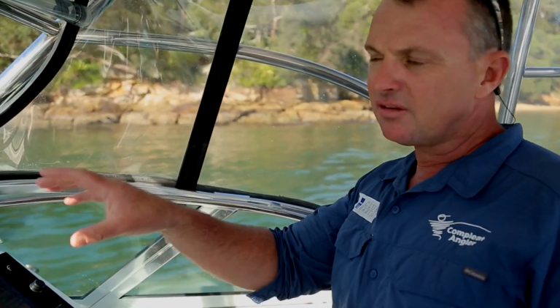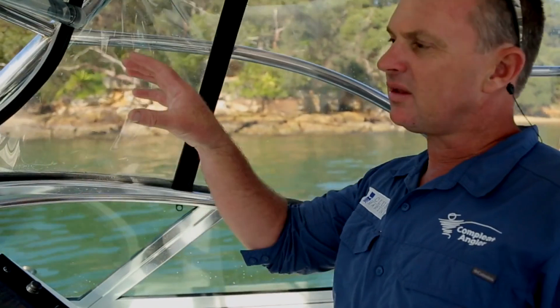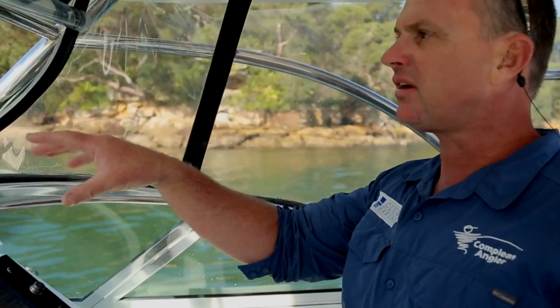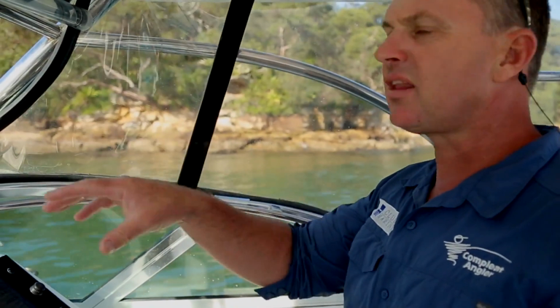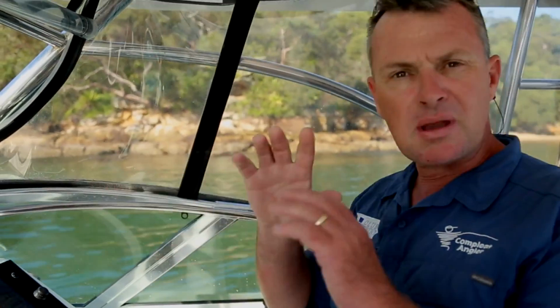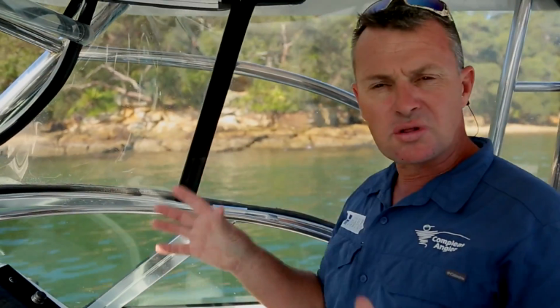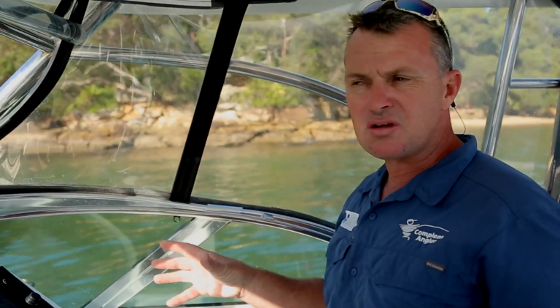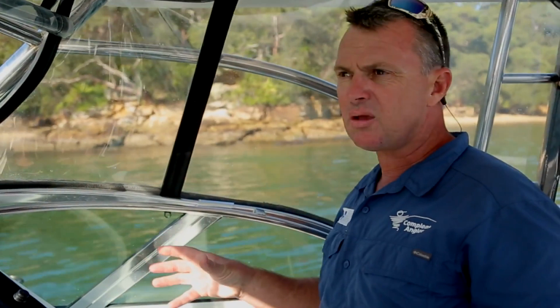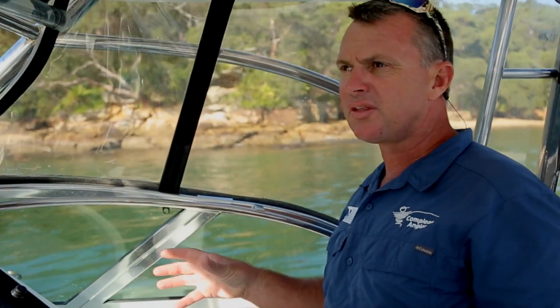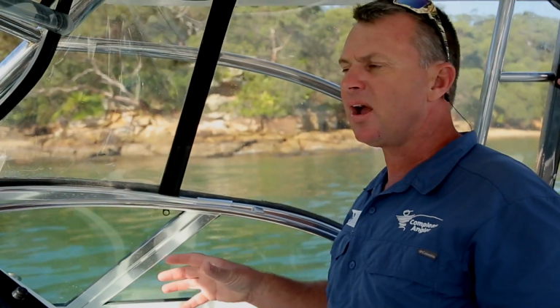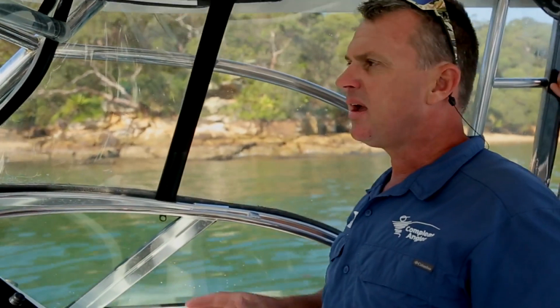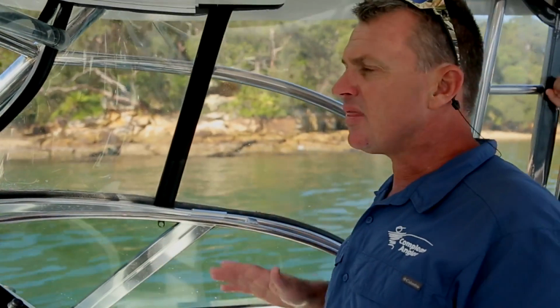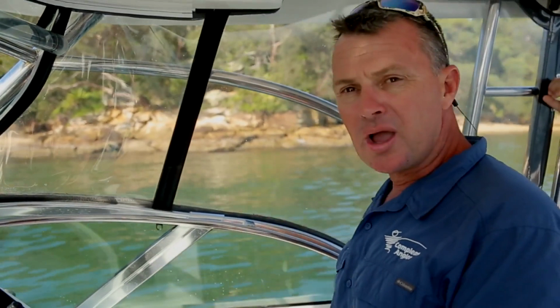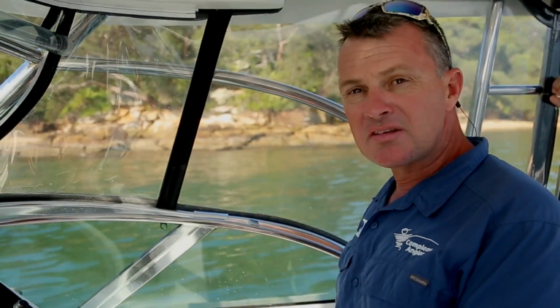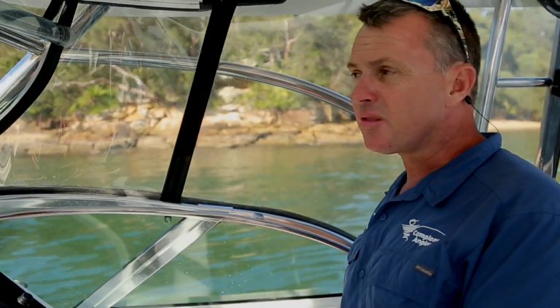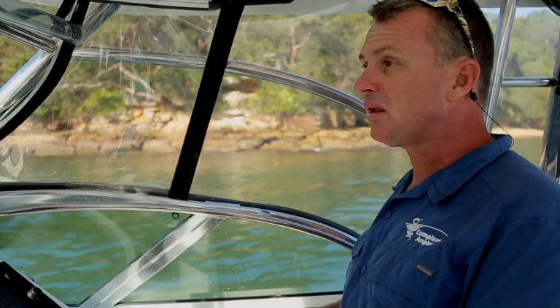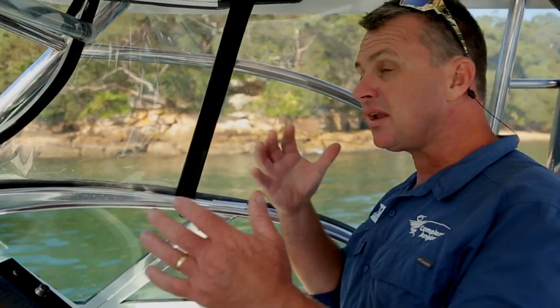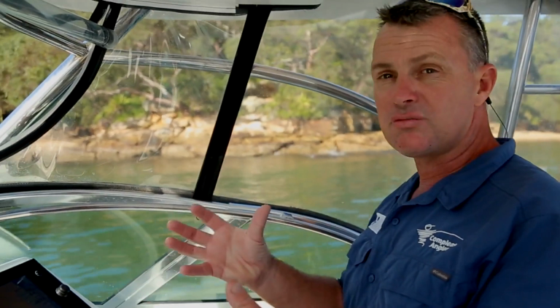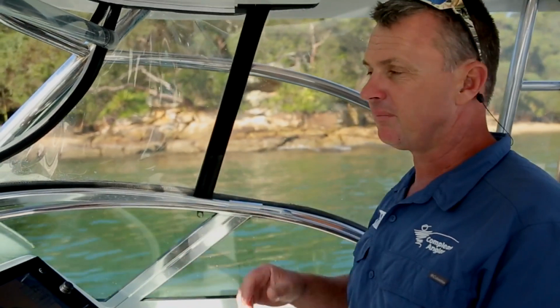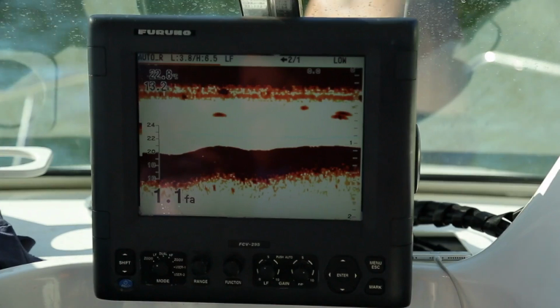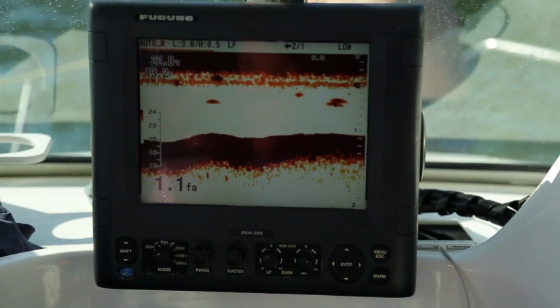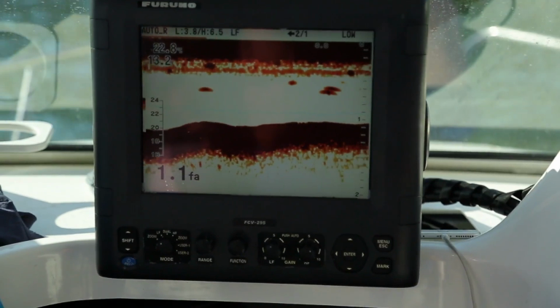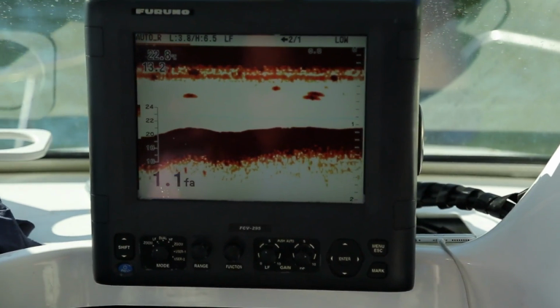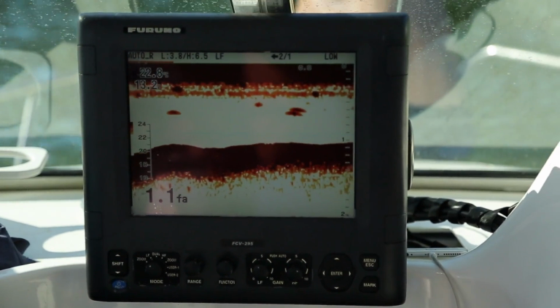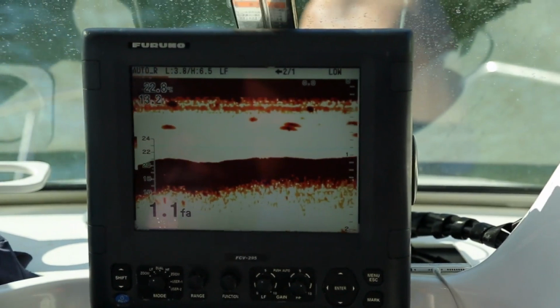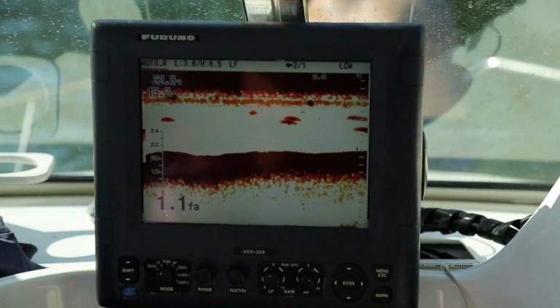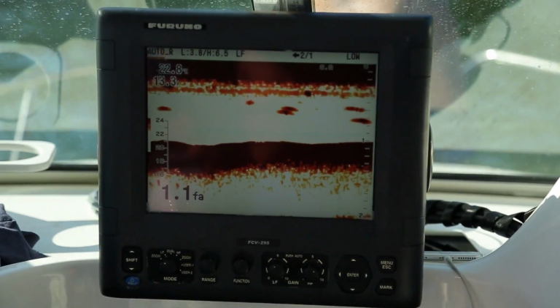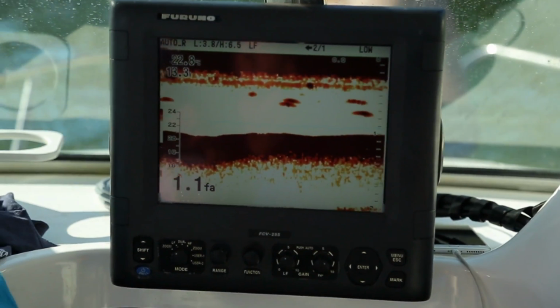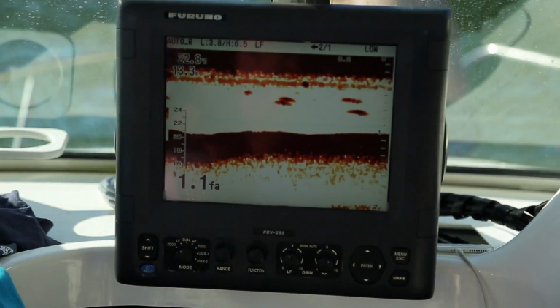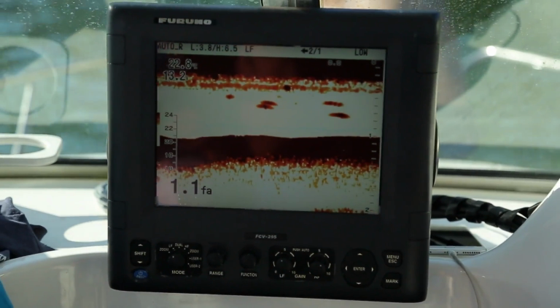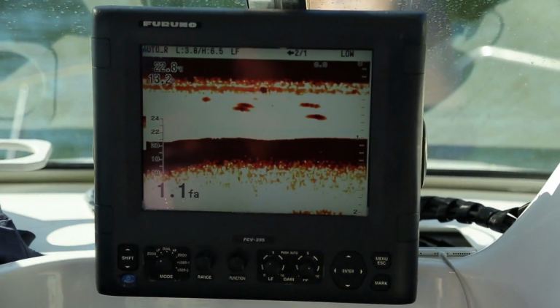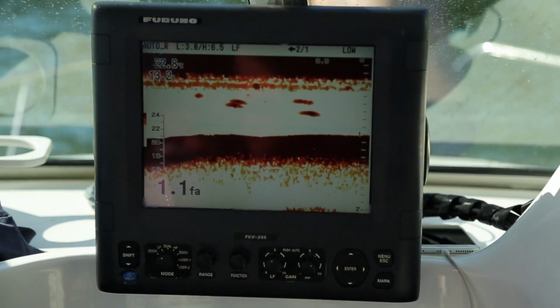Make sure the anchor is un-clipped and there are no tangles in the line. That way I can stay on the wheel if something goes wrong. You can see we're coming in now to a fathom, which is basically two metres.